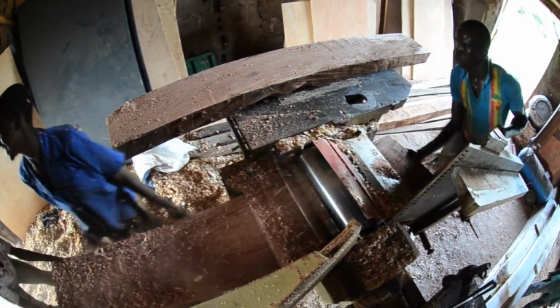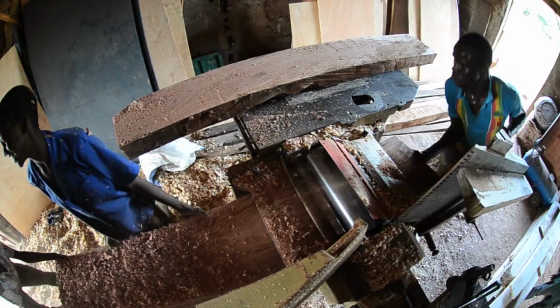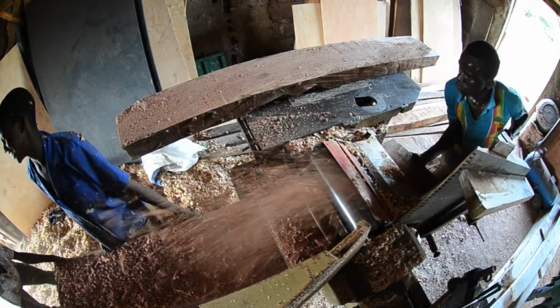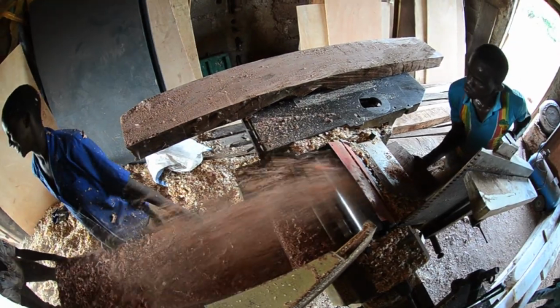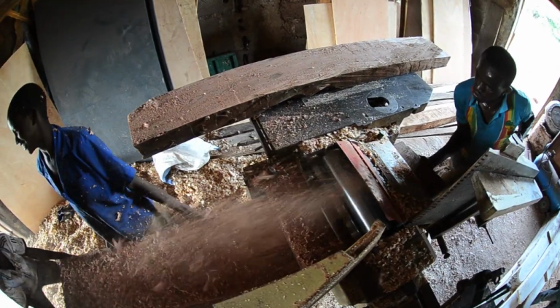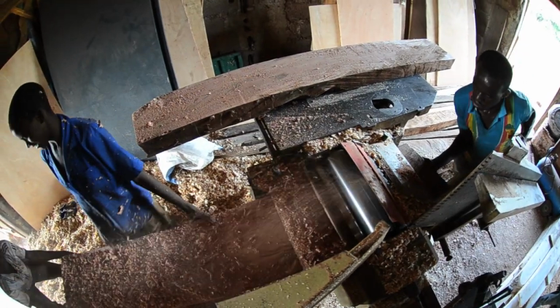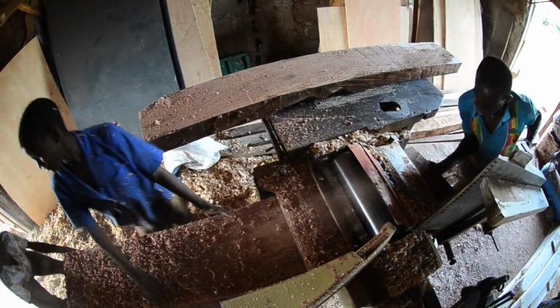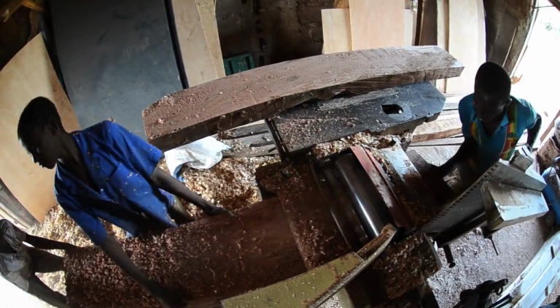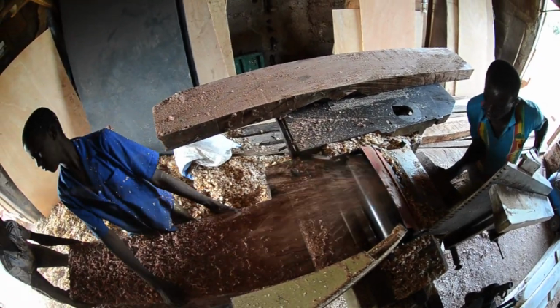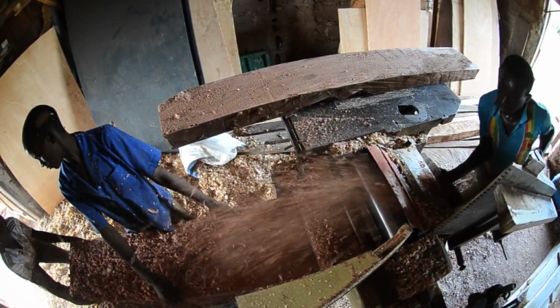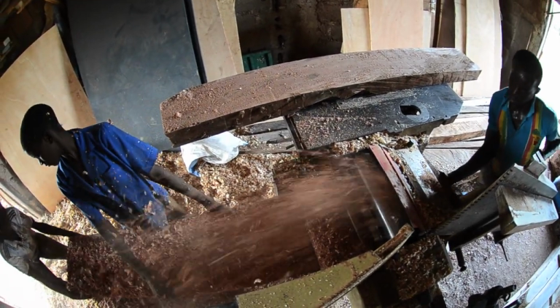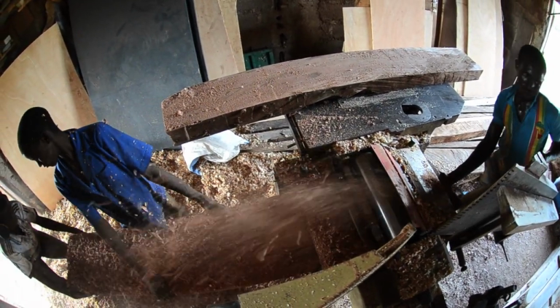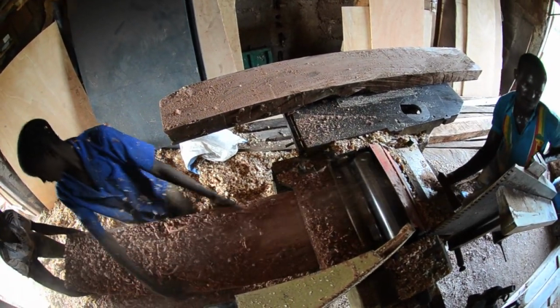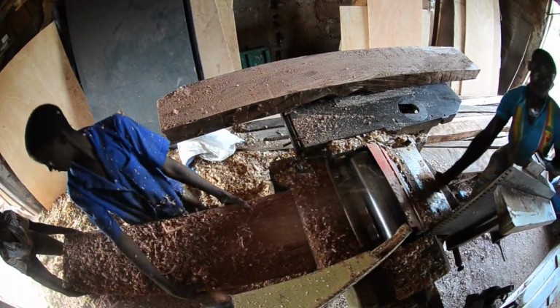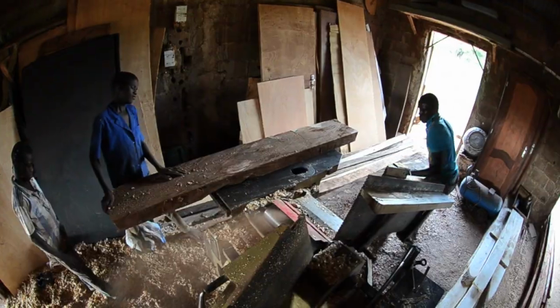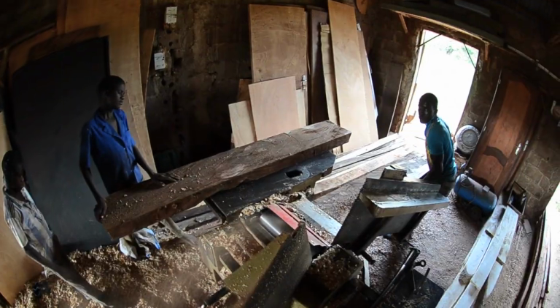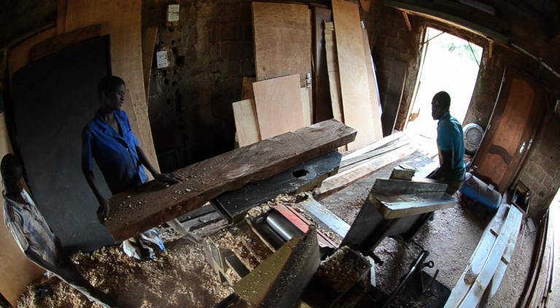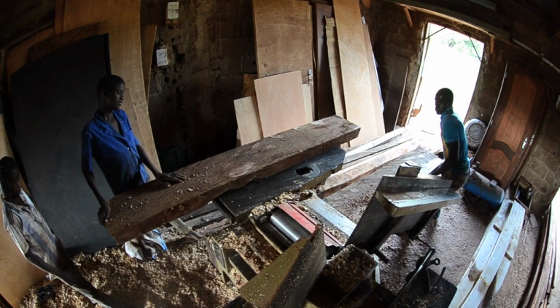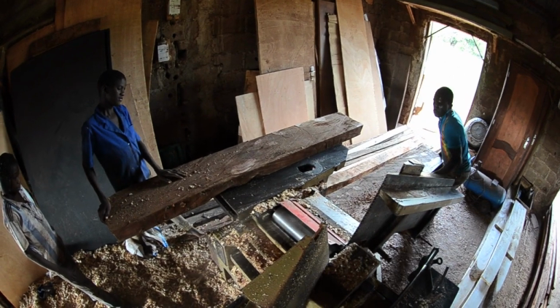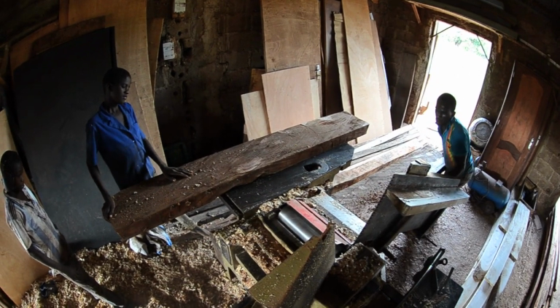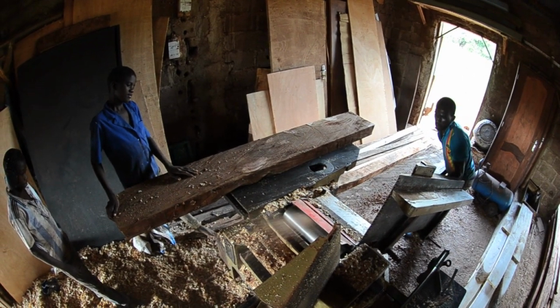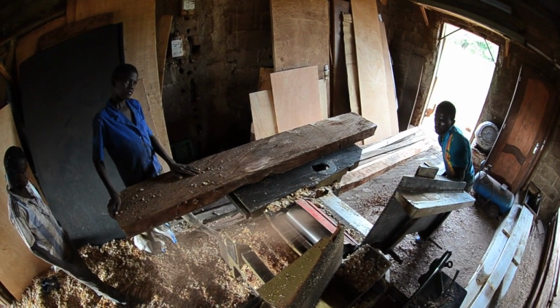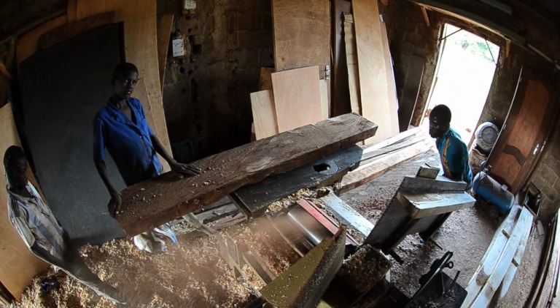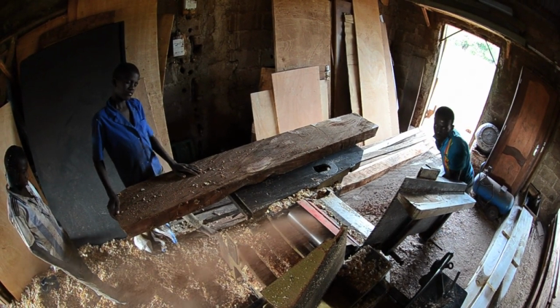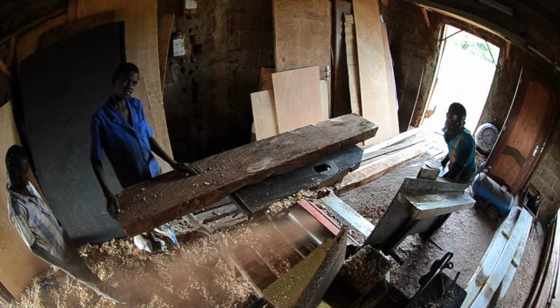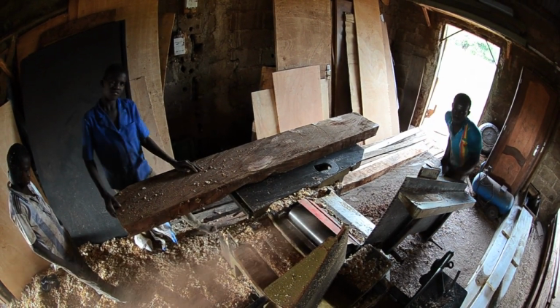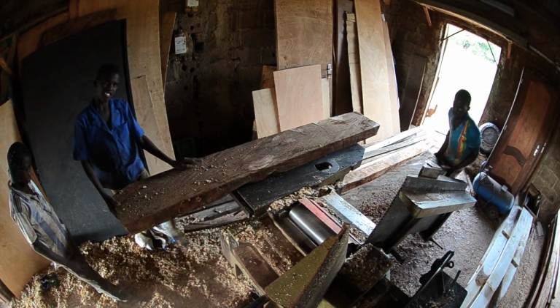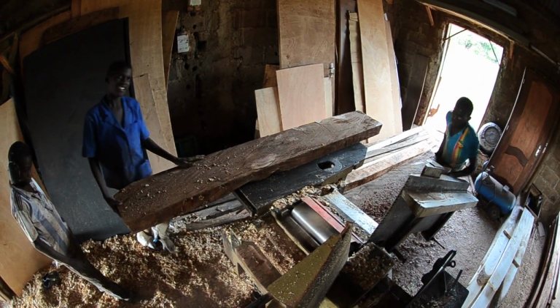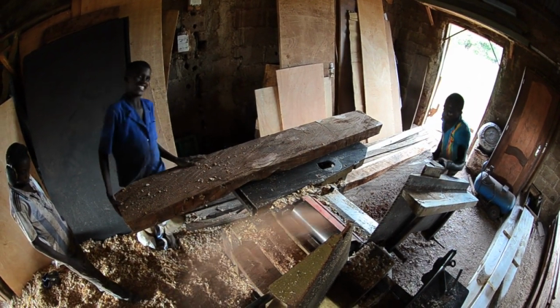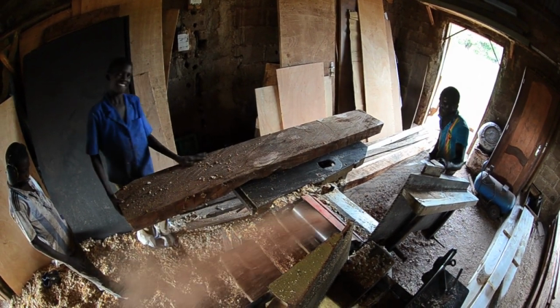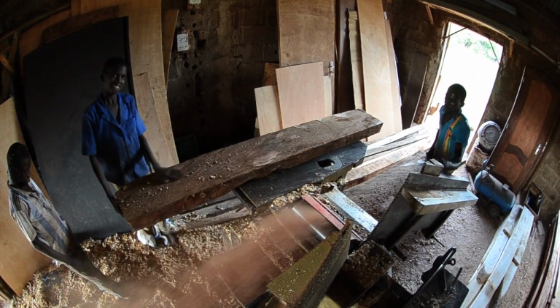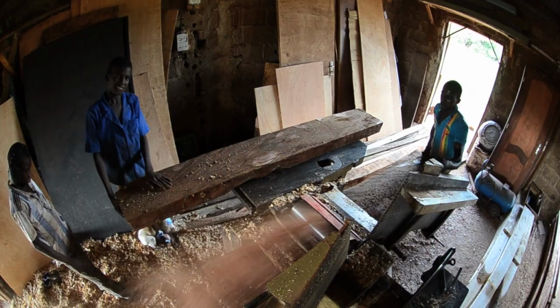I gave them my cut list when I ordered the wood and they just had no idea what to do with it. I got a bunch of pieces that were usable, so I'm using them.